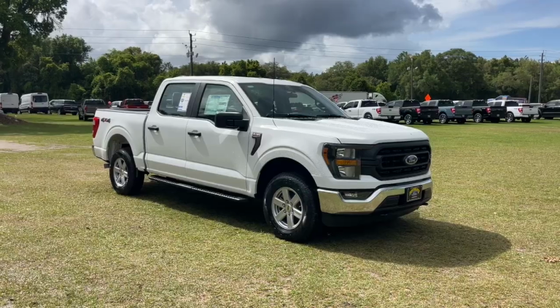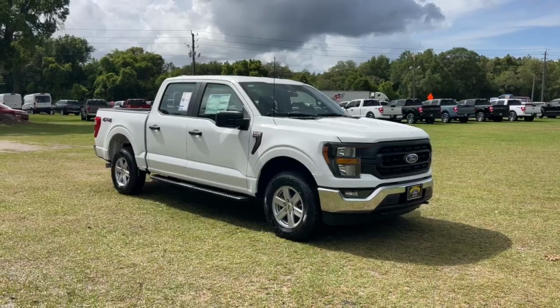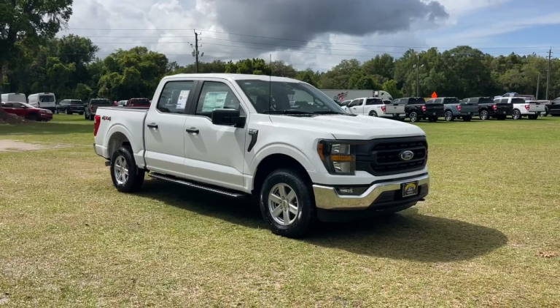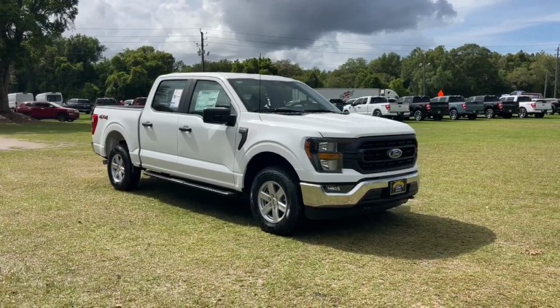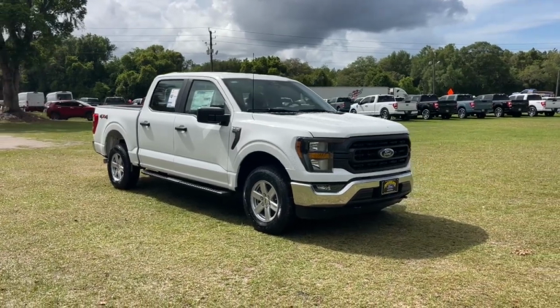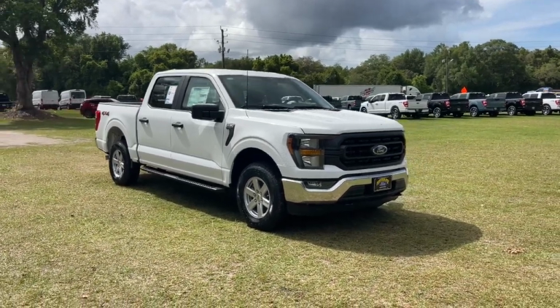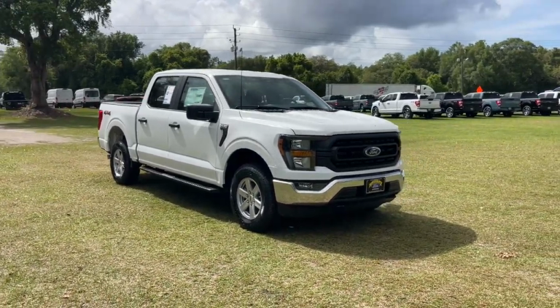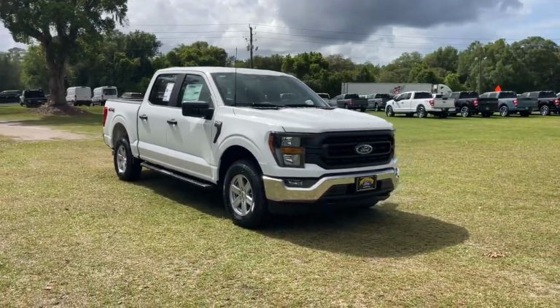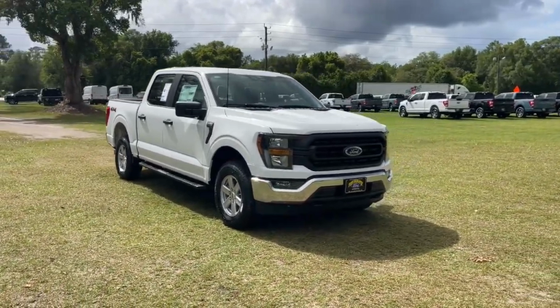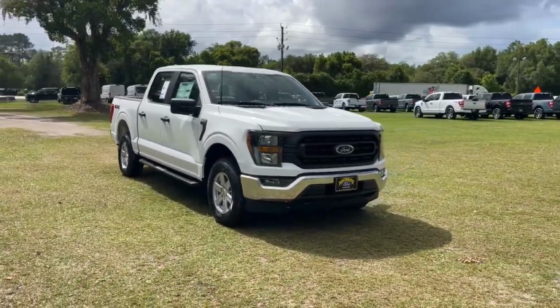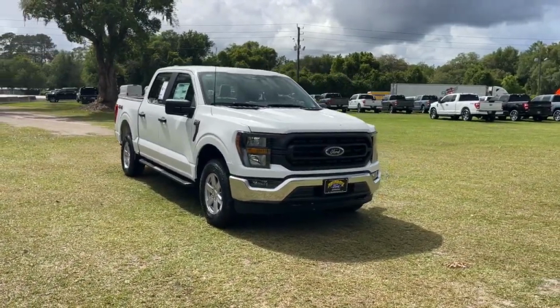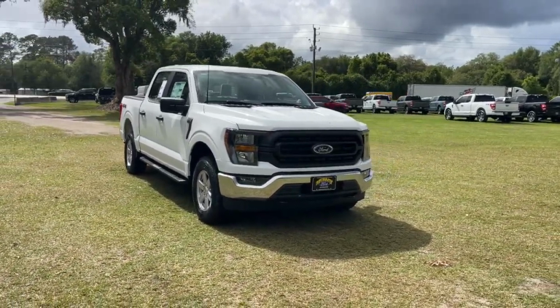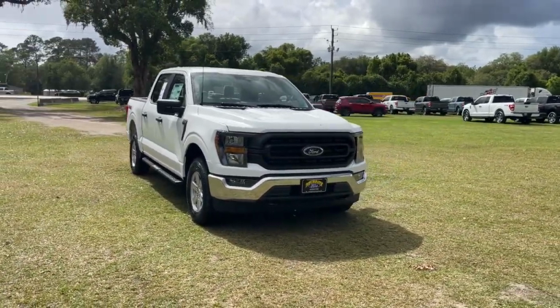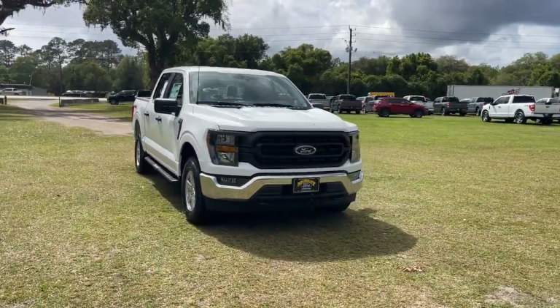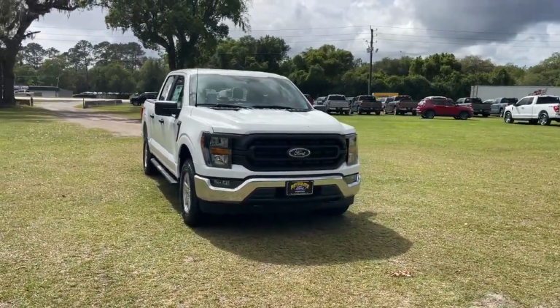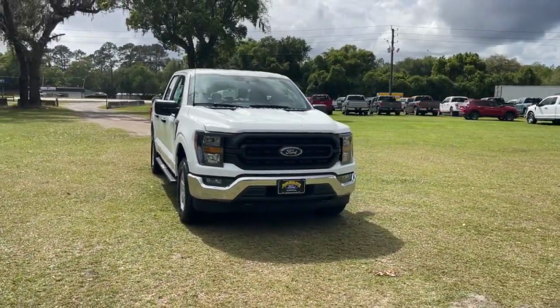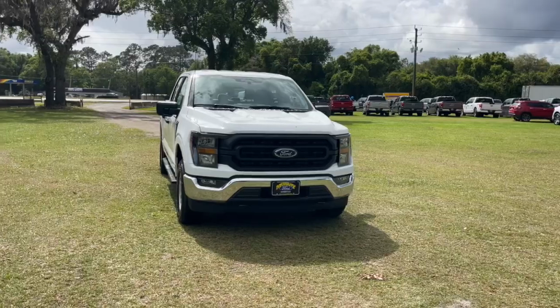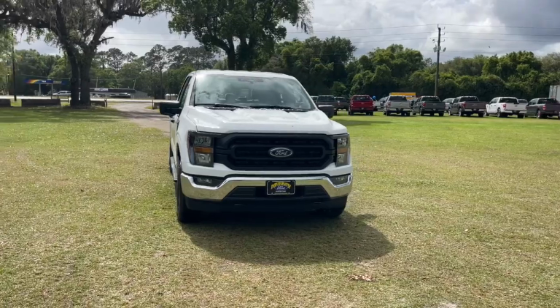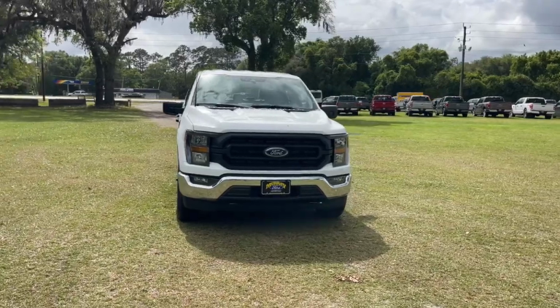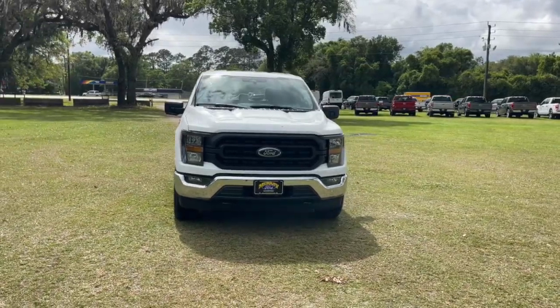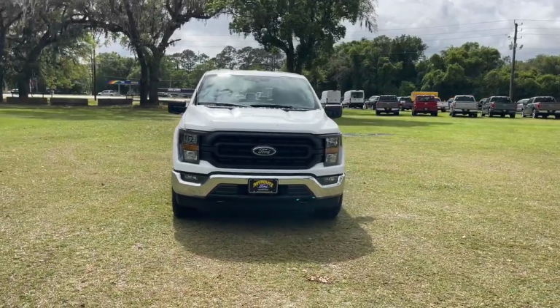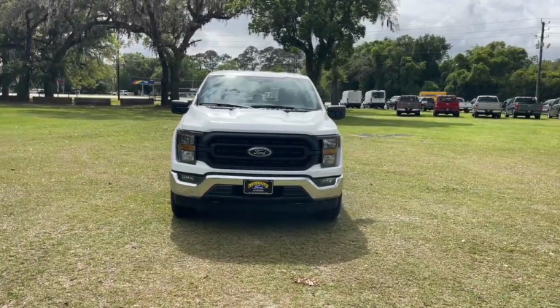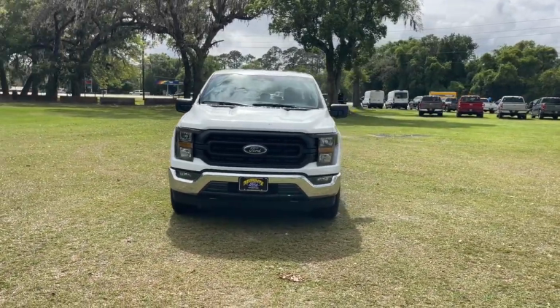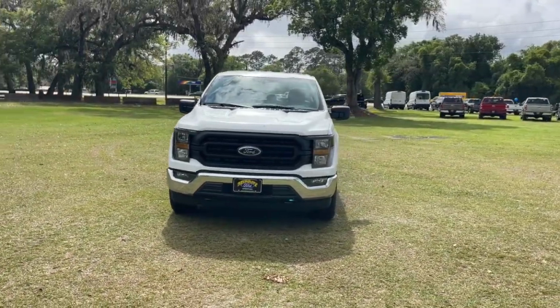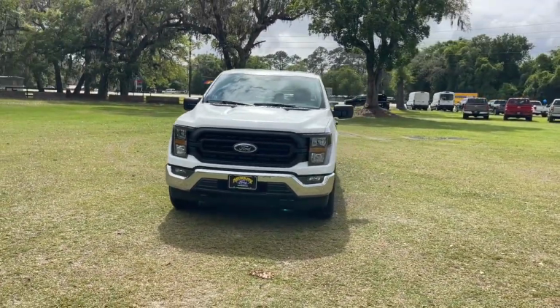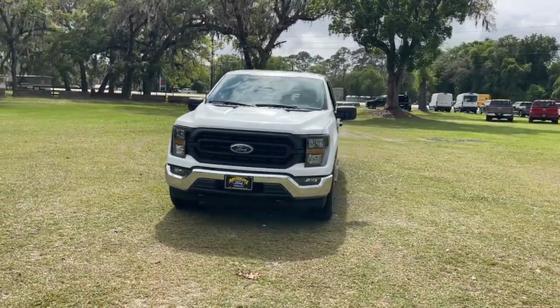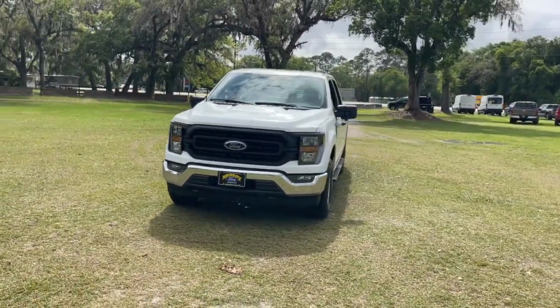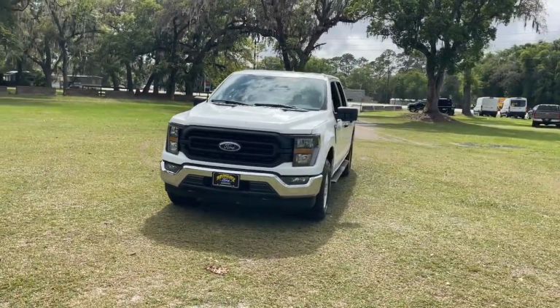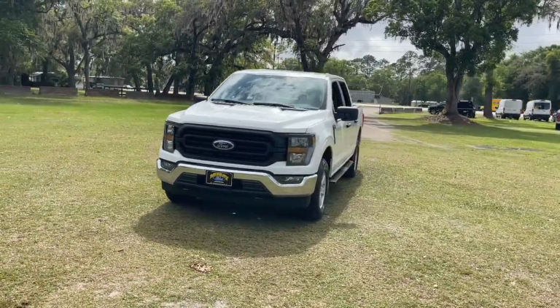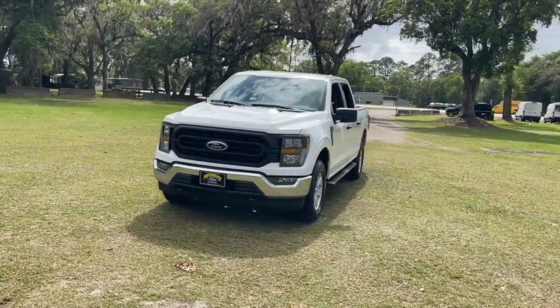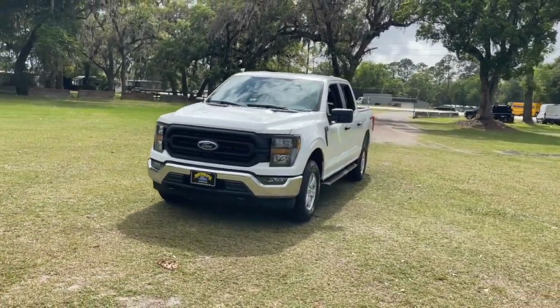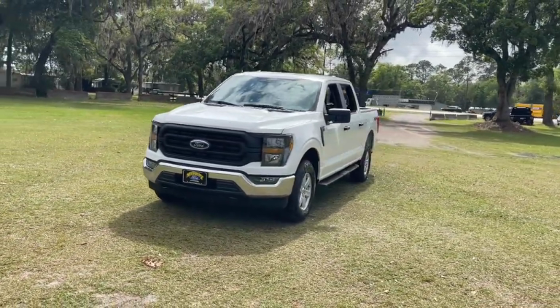Get into the 2023 Ford F-150. This rugged F-150 is ready for work, off-roading, or a little R&R.